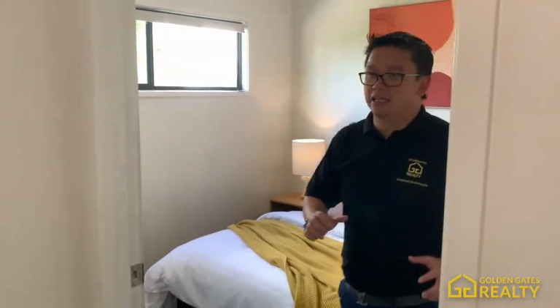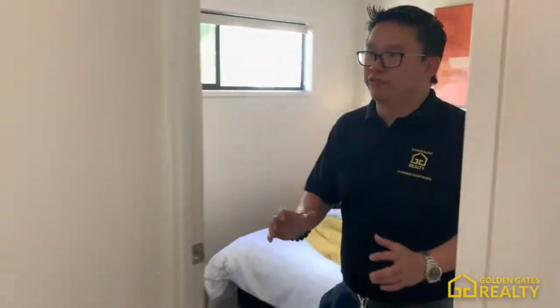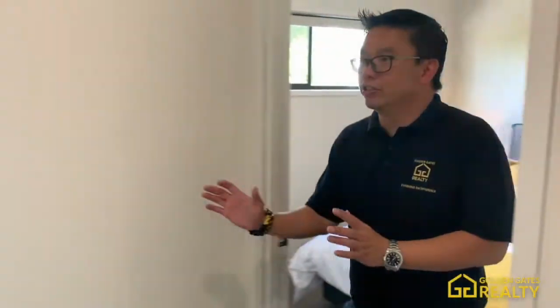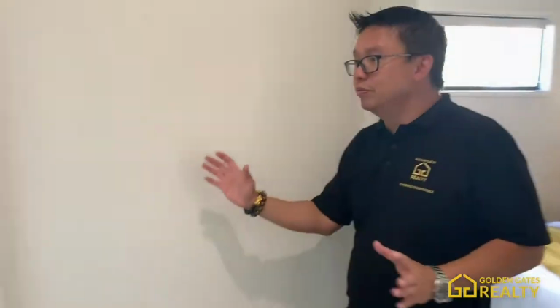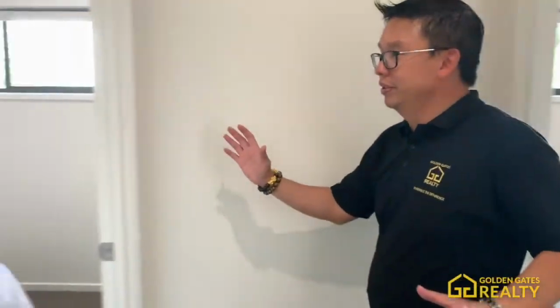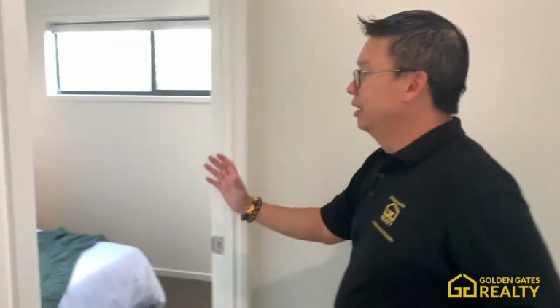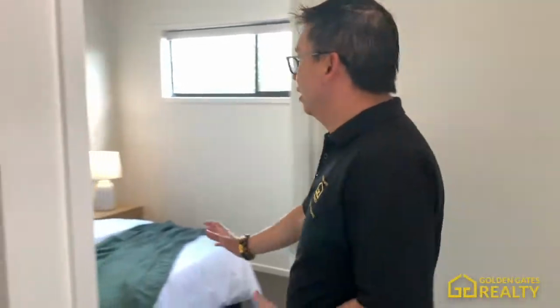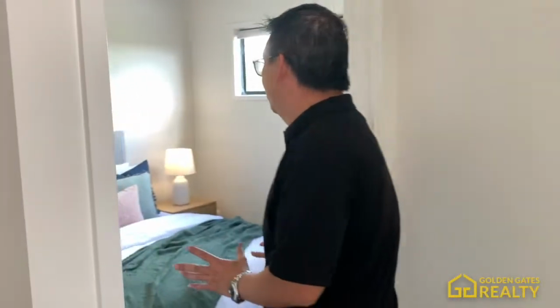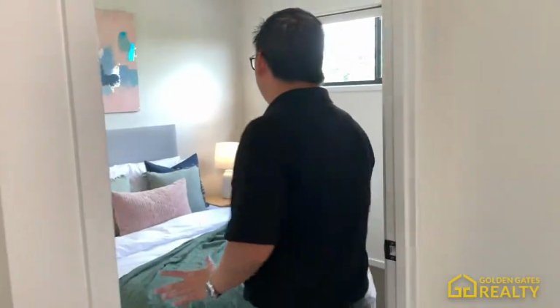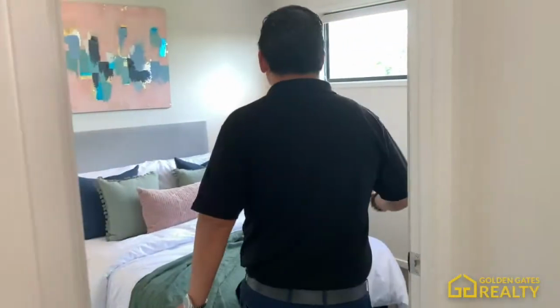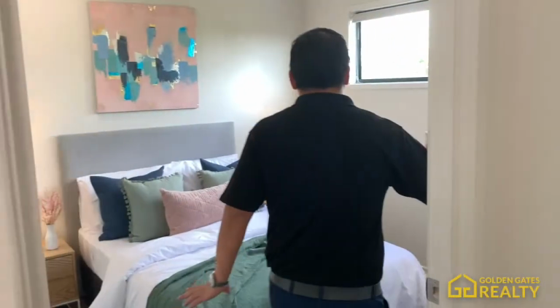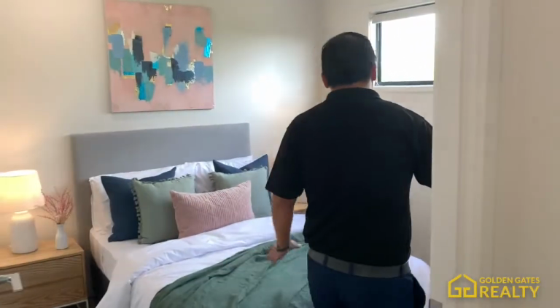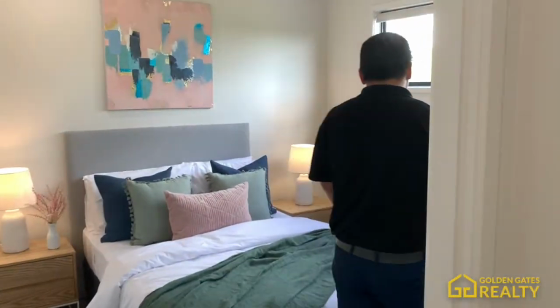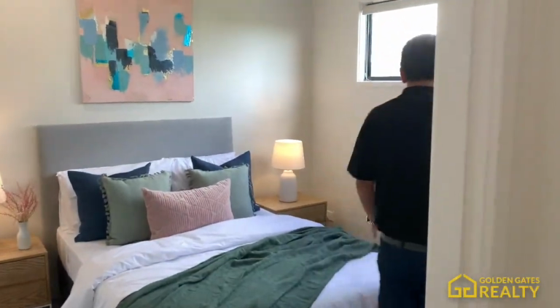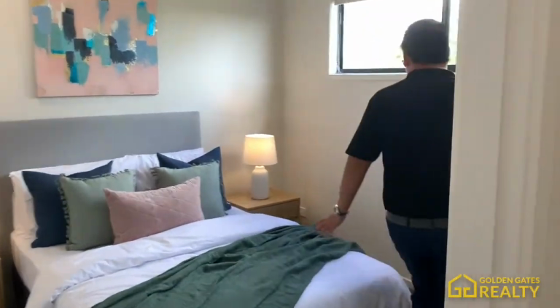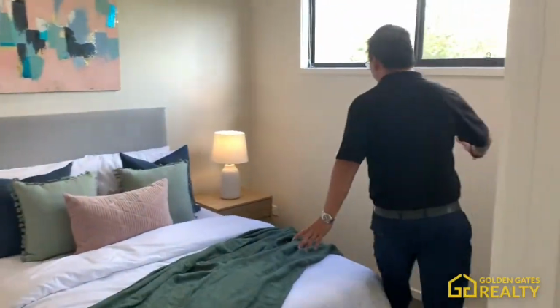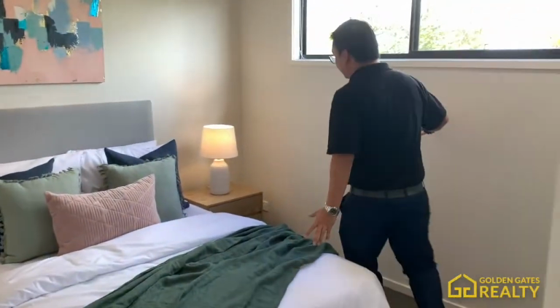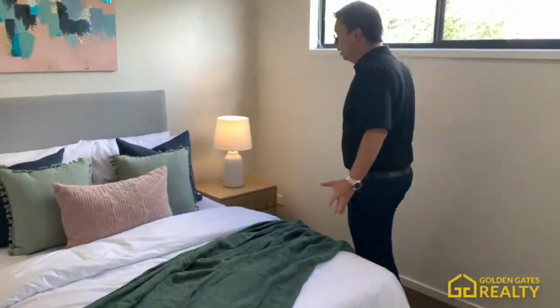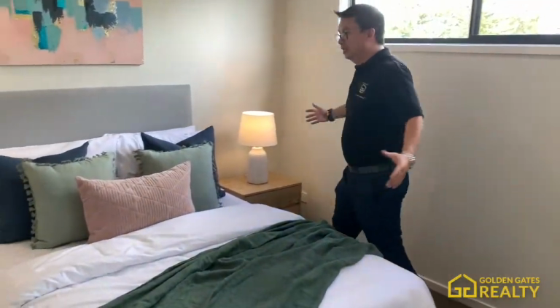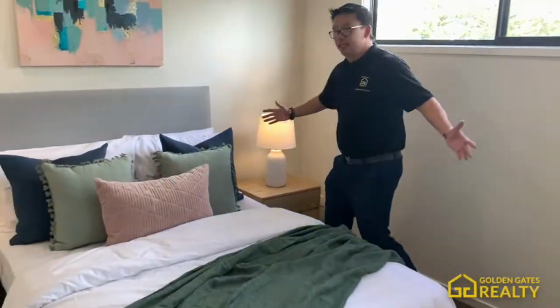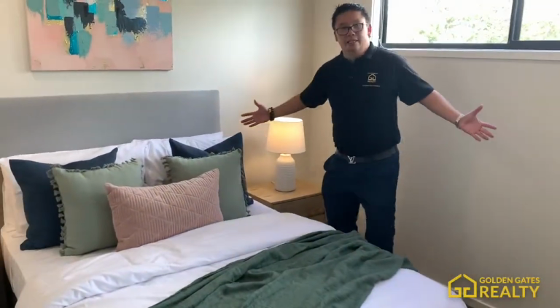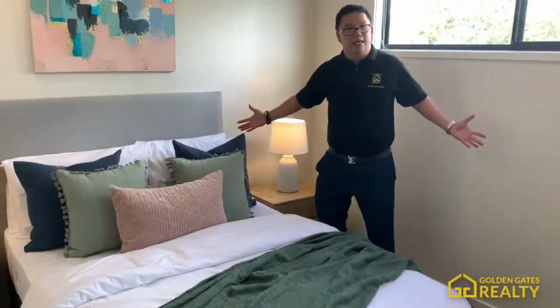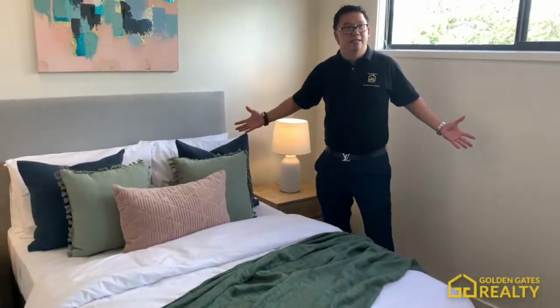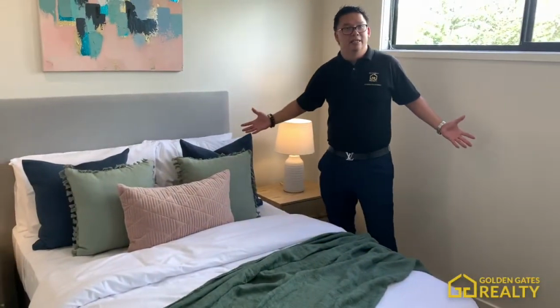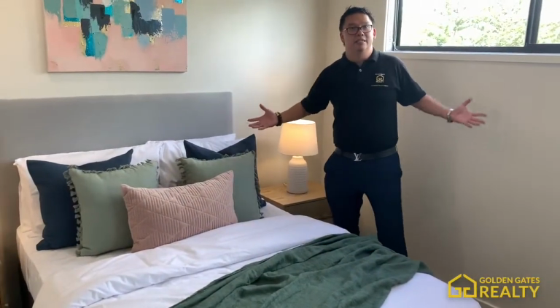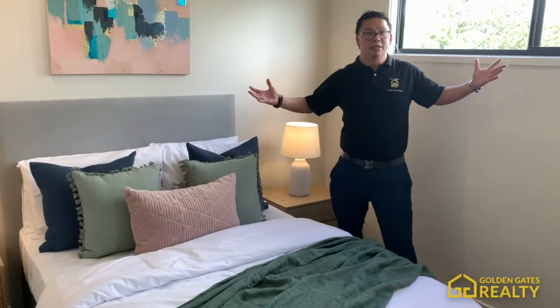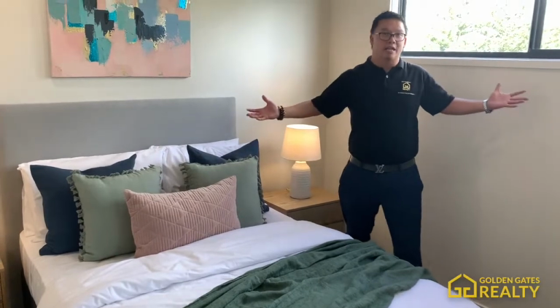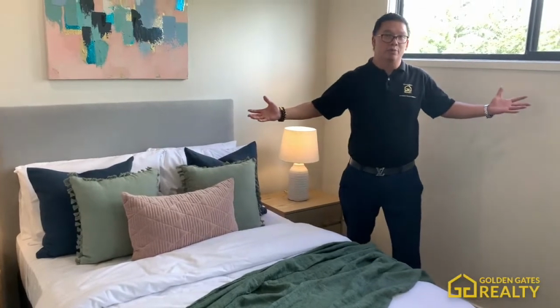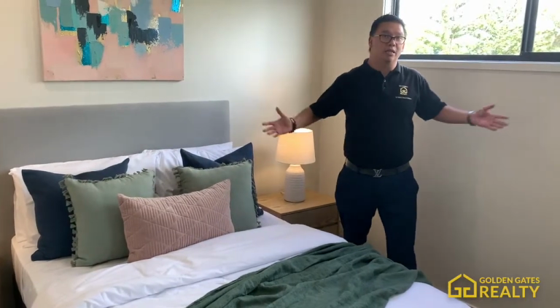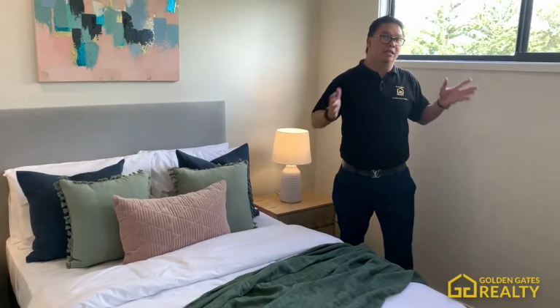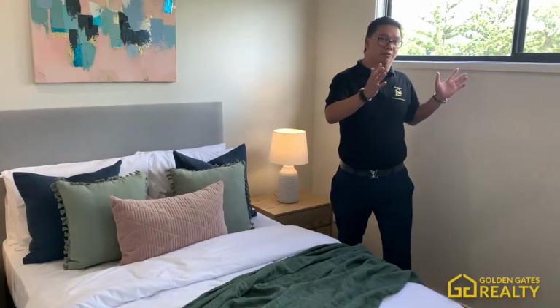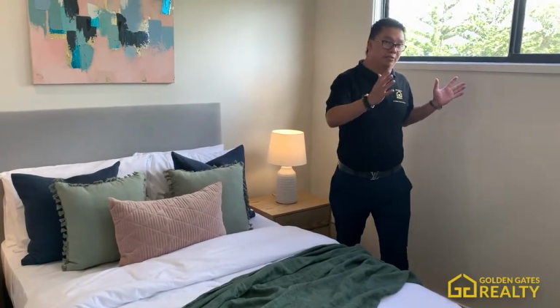And this is the fourth bedroom — a four-bedroom home. It's a similar size to the third bedroom.